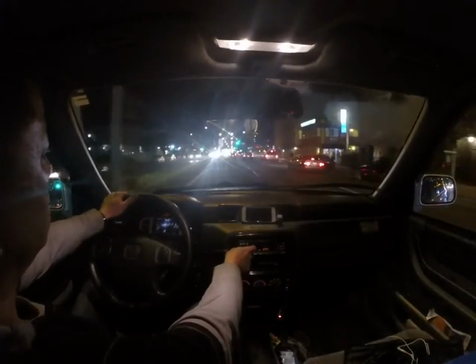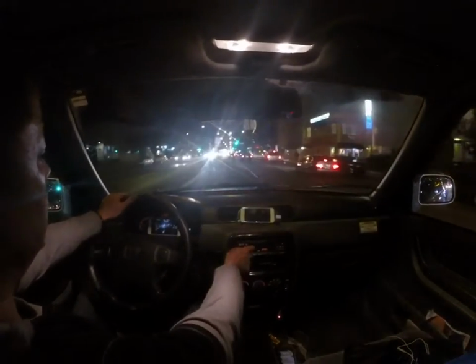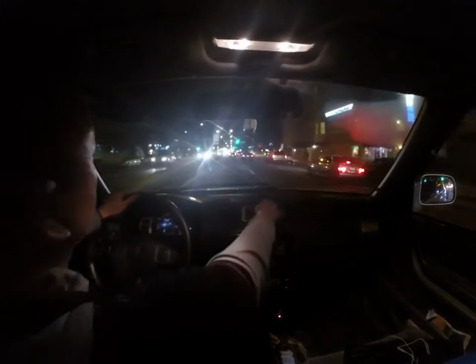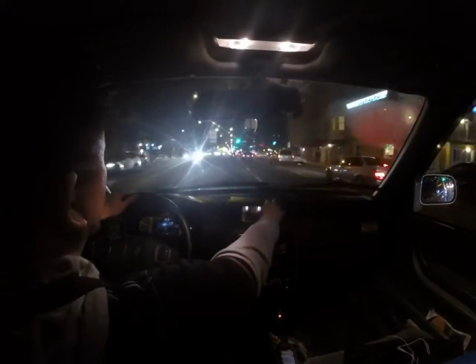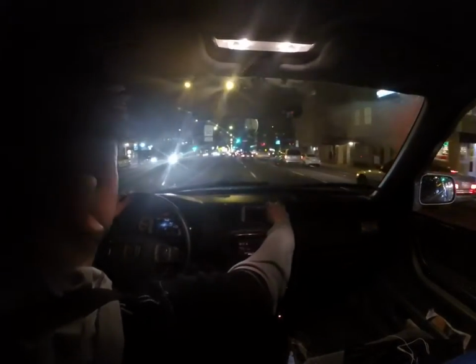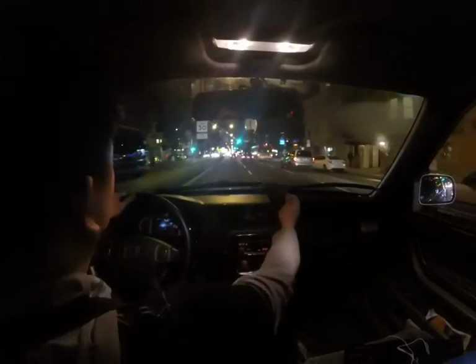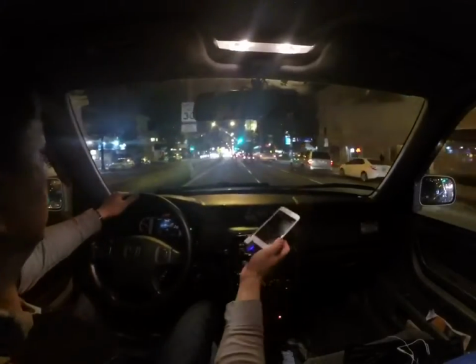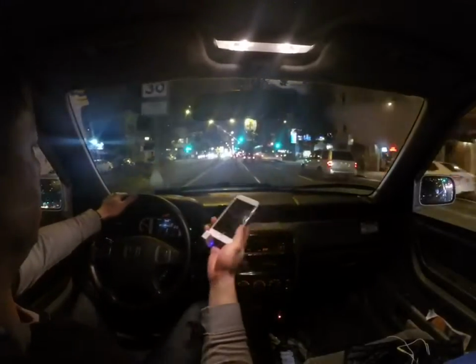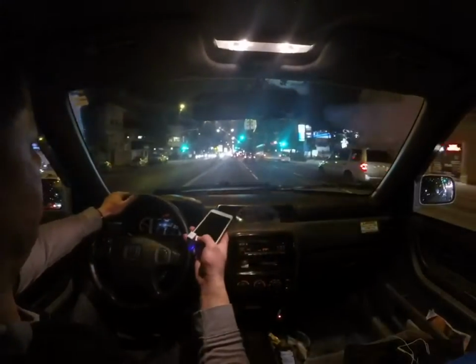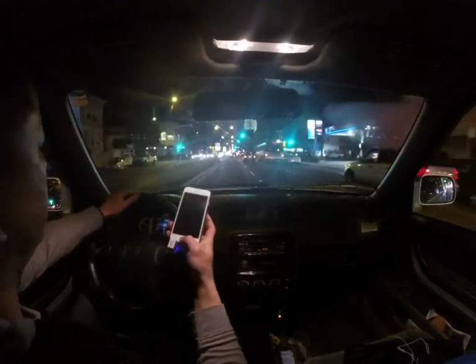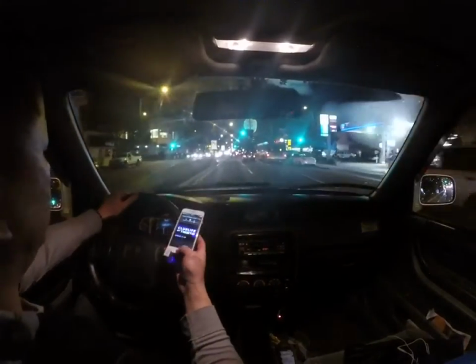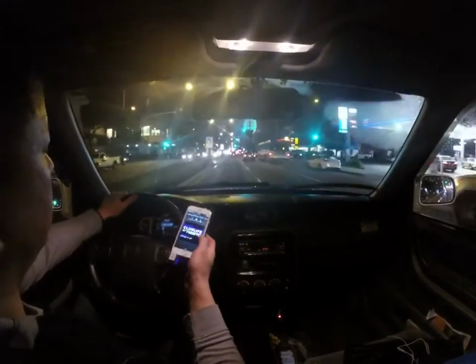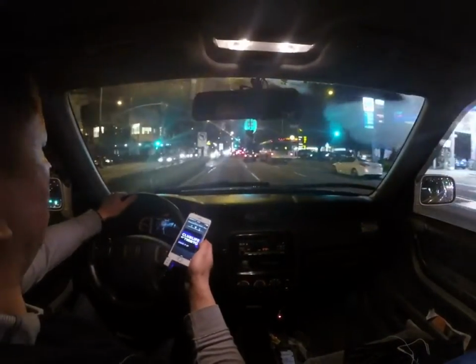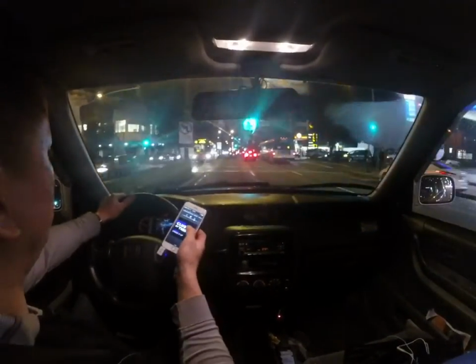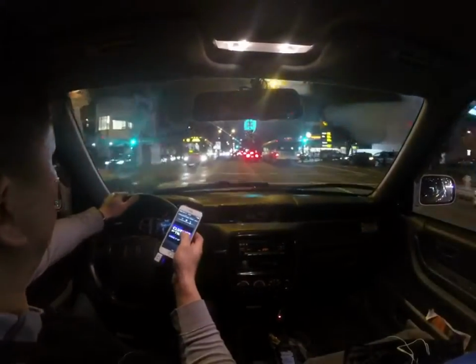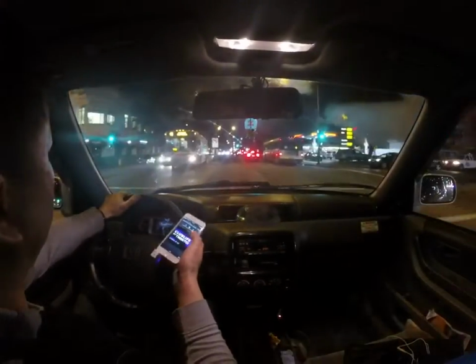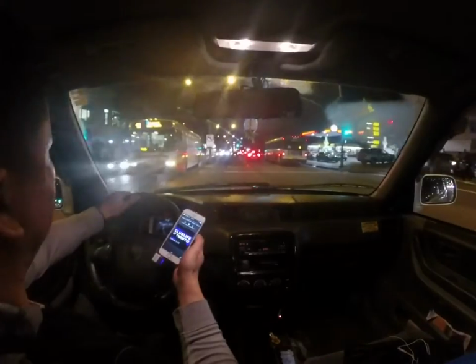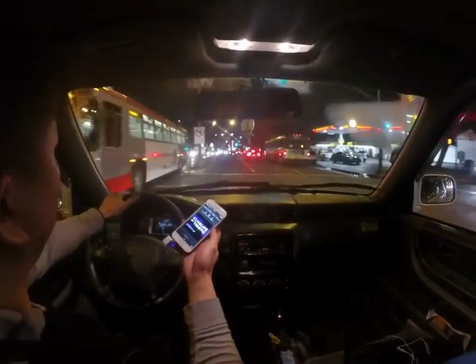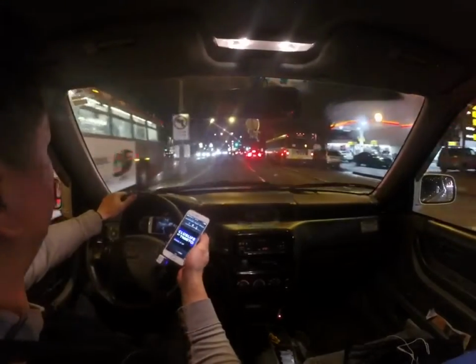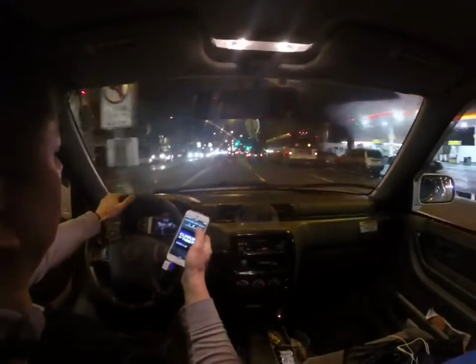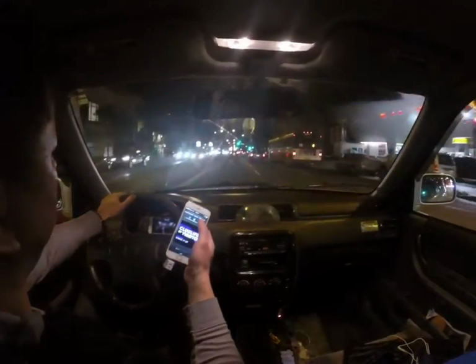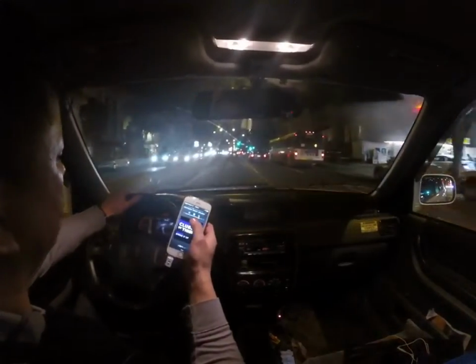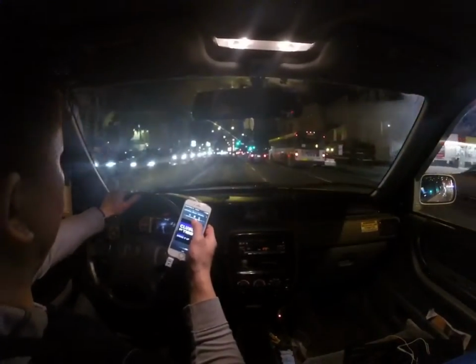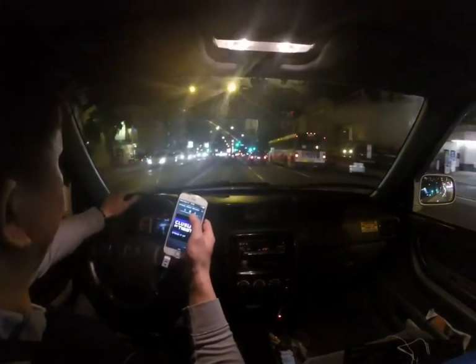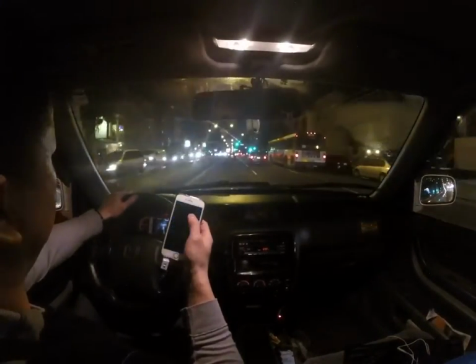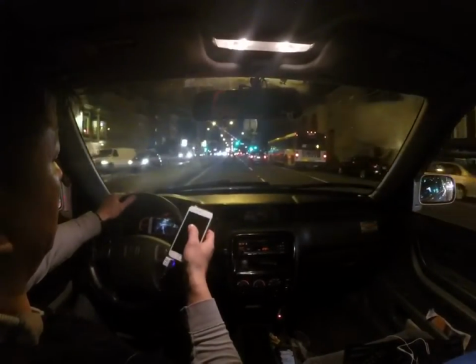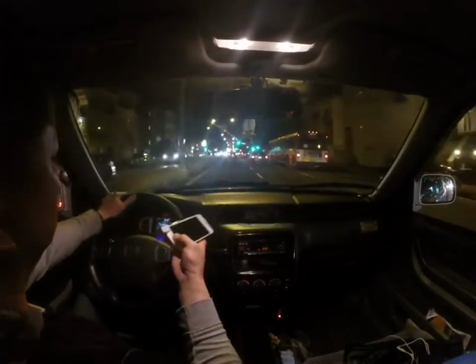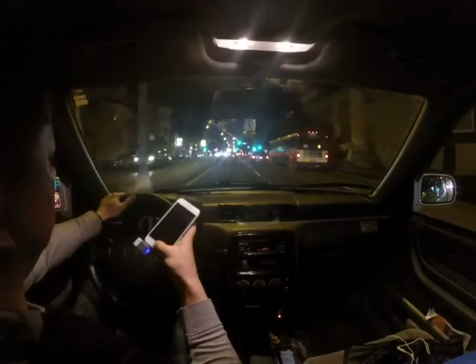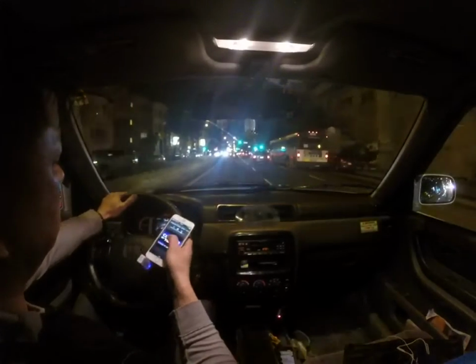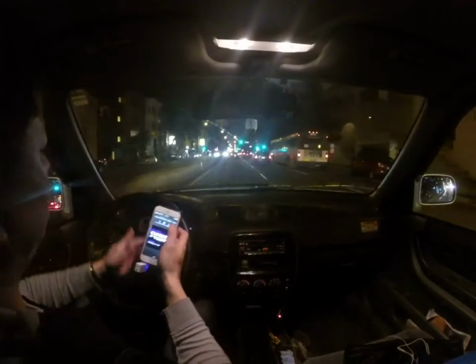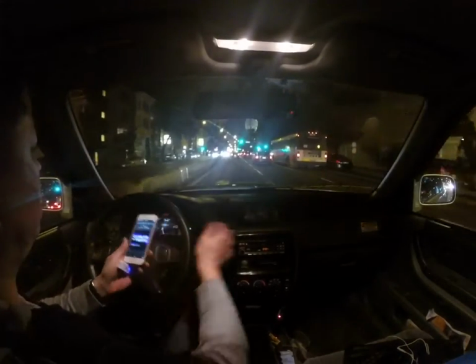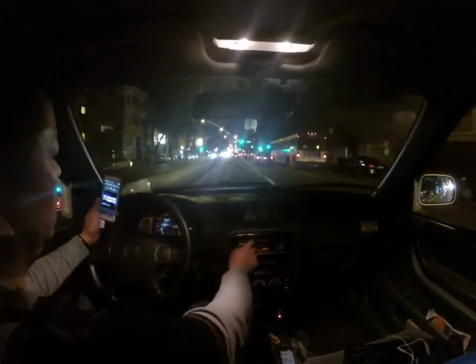I just want to show you real quick how well my transmitter will perform even when the car is moving. We're driving in stop-and-go traffic and we have the music going on, so let me show you — let me crank it up.